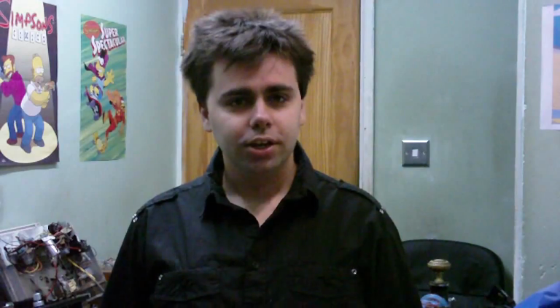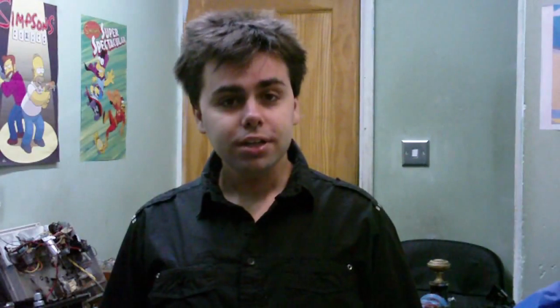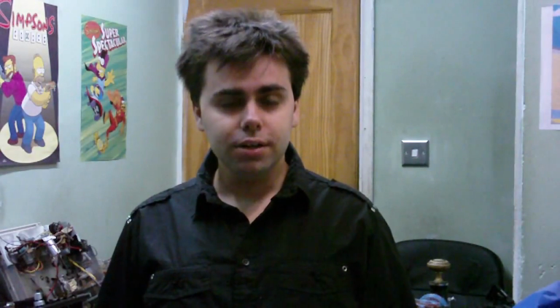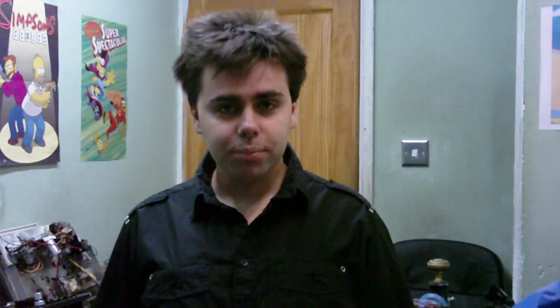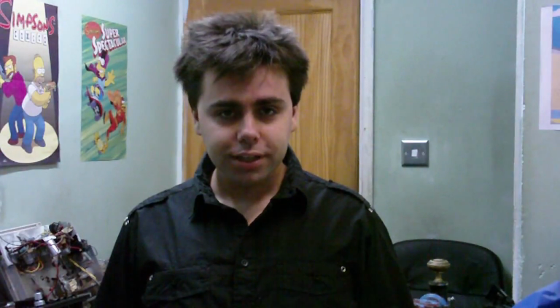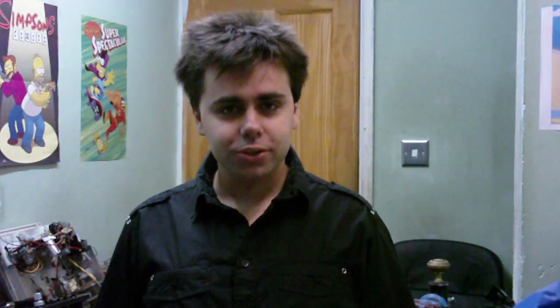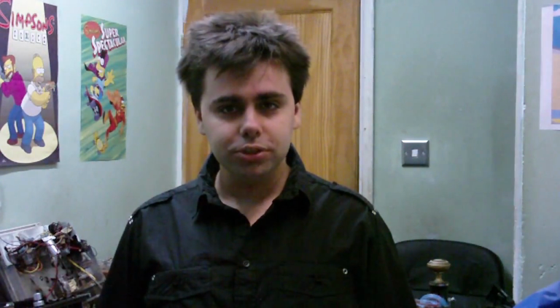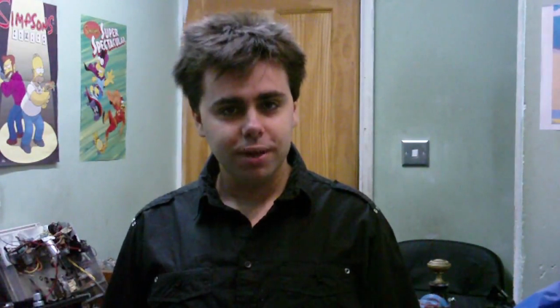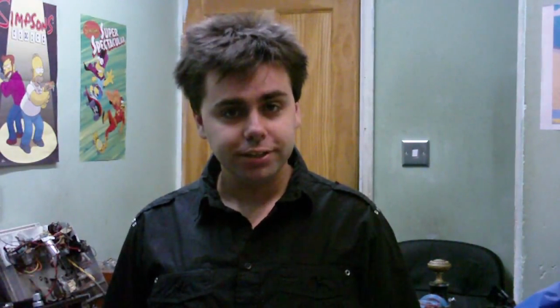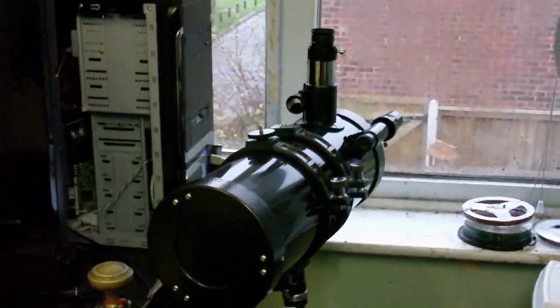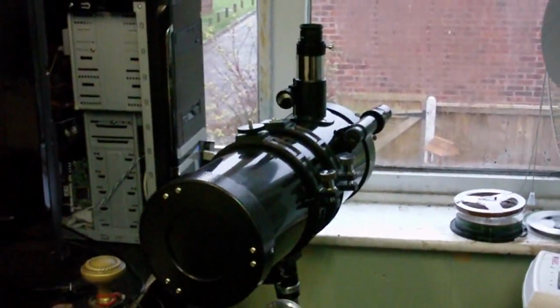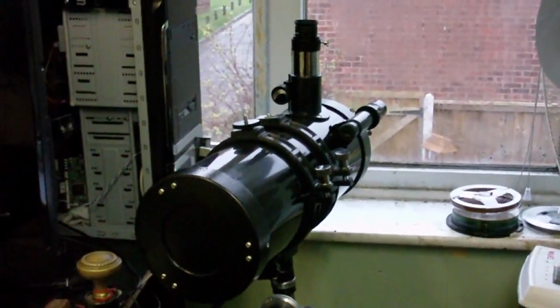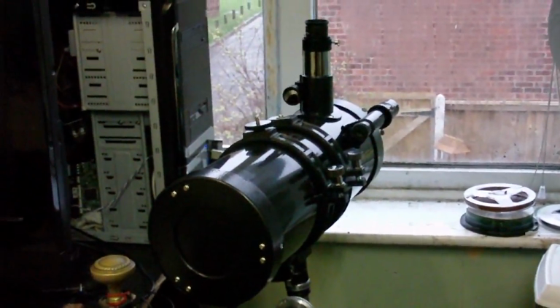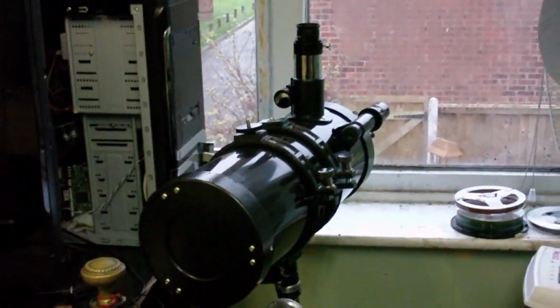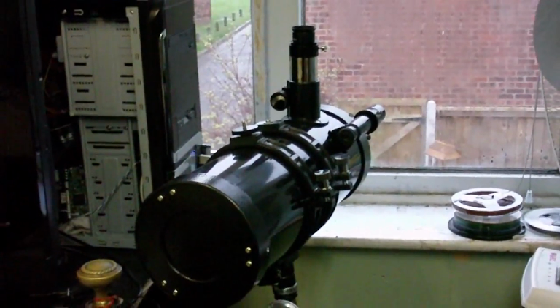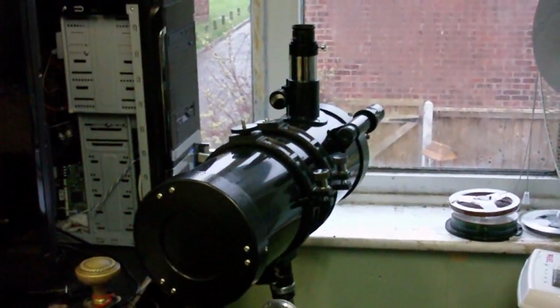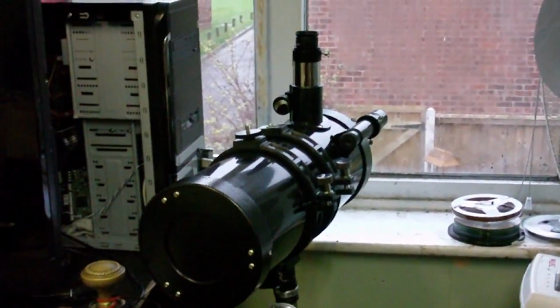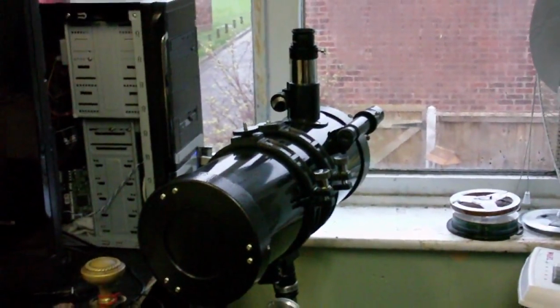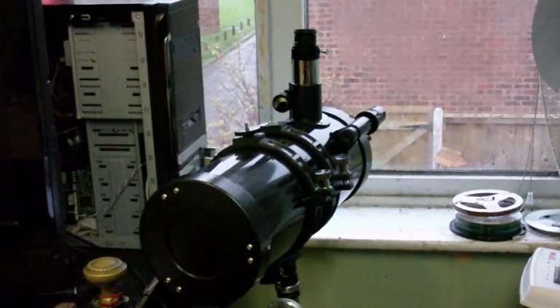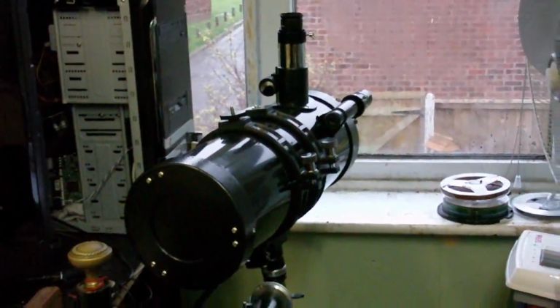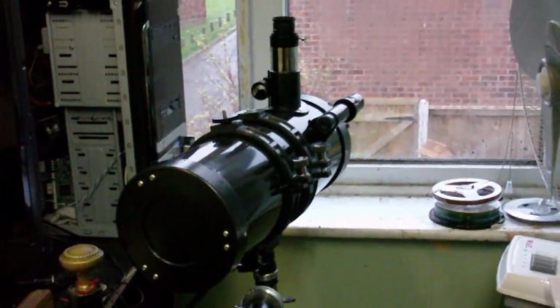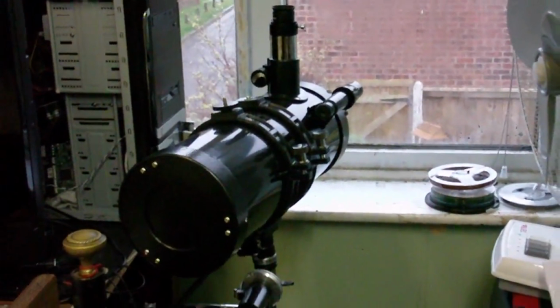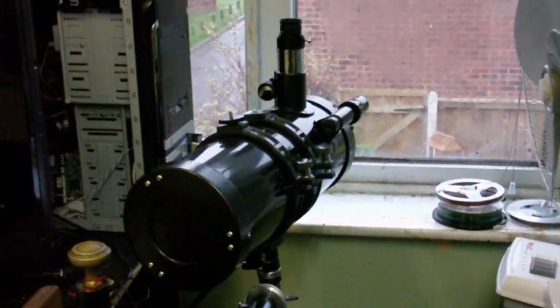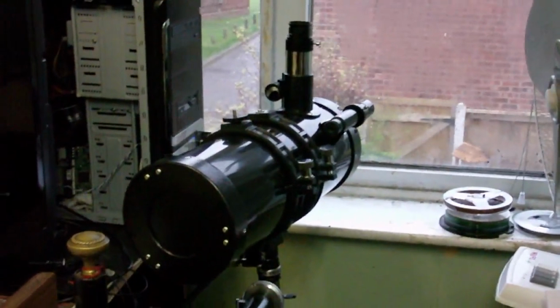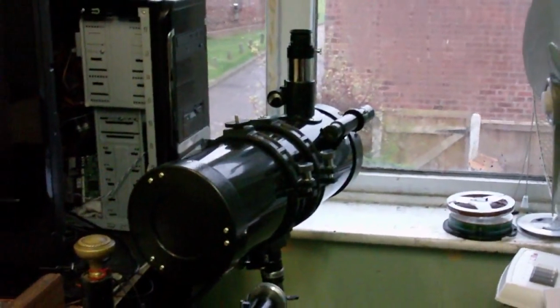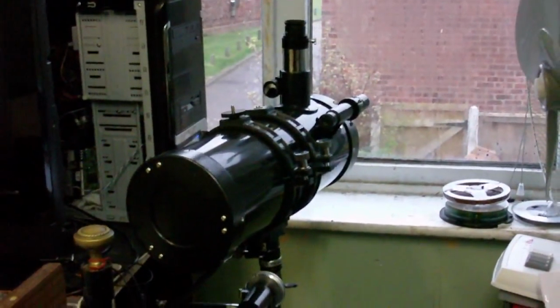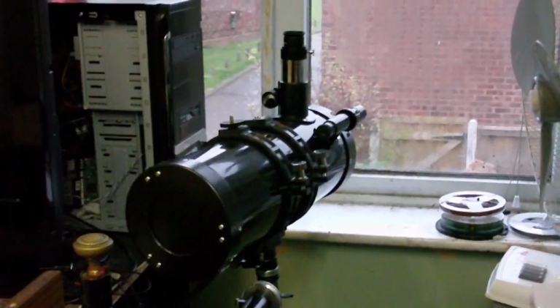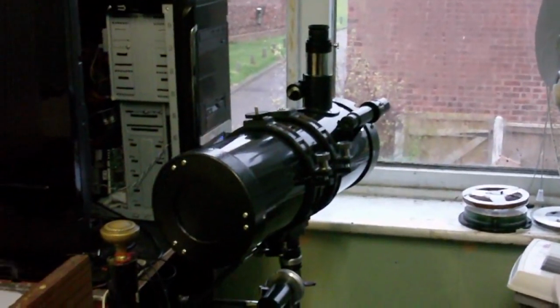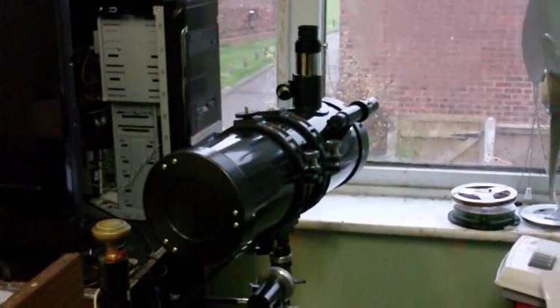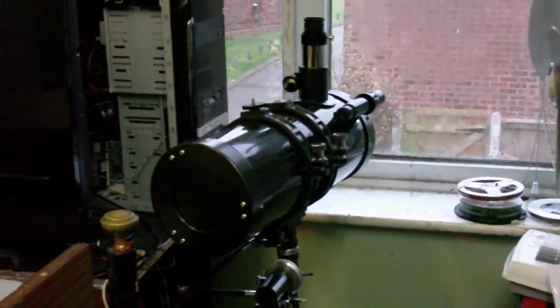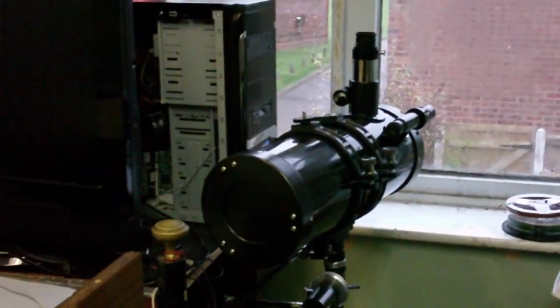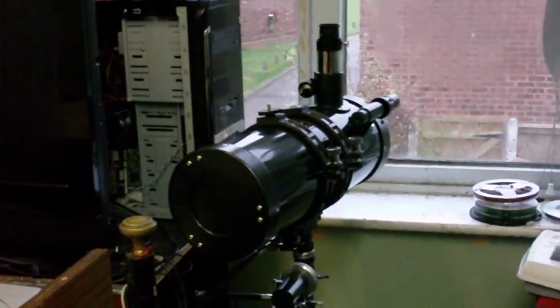Well hello everybody, this is CoolDudeClem here, and this is my new telescope. I got this for my birthday a few days ago.